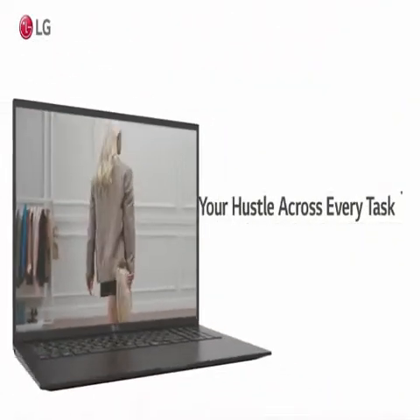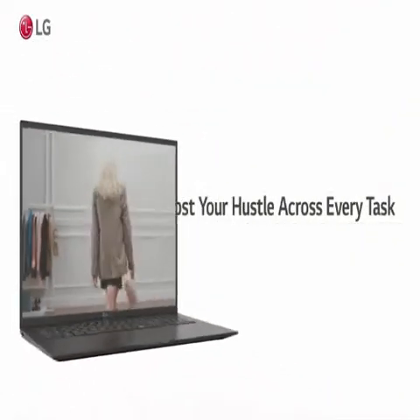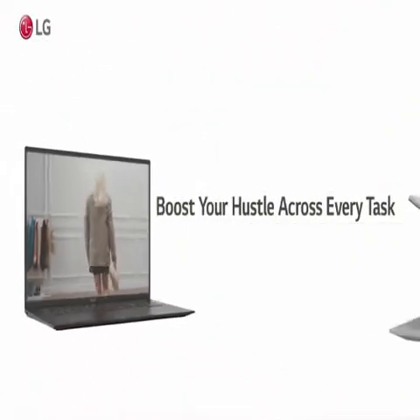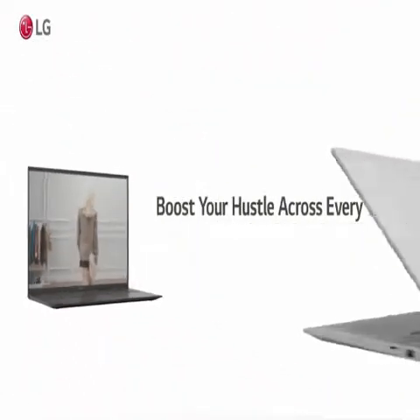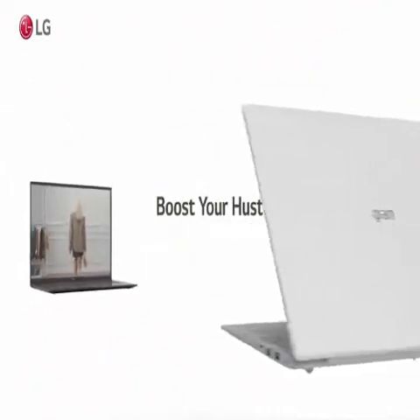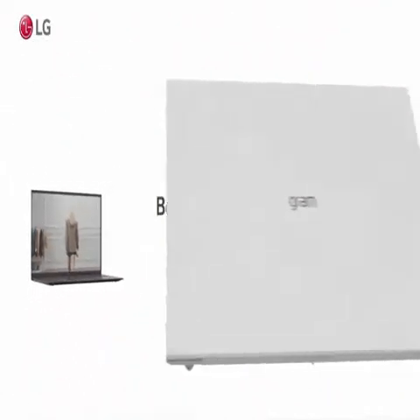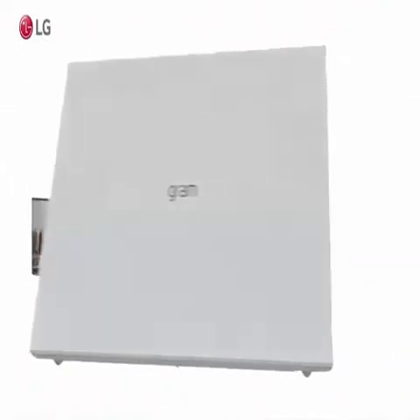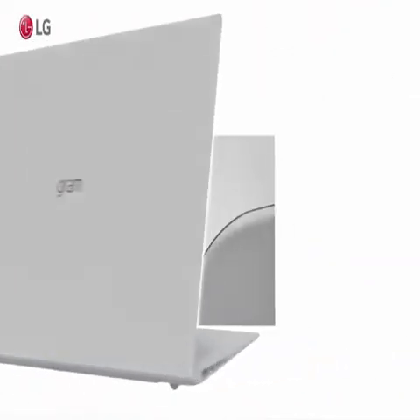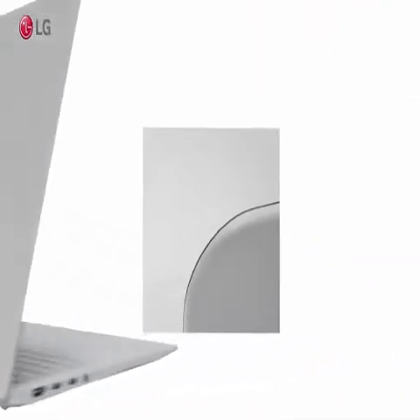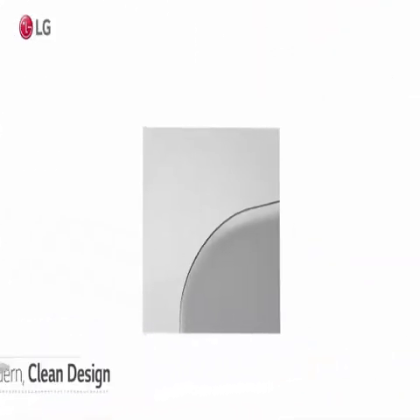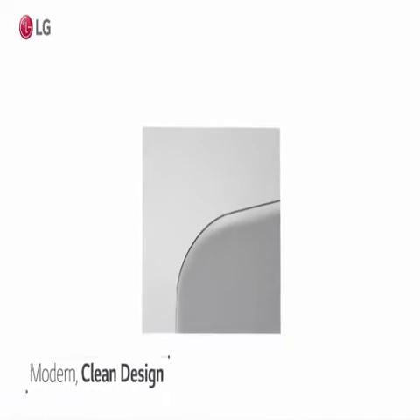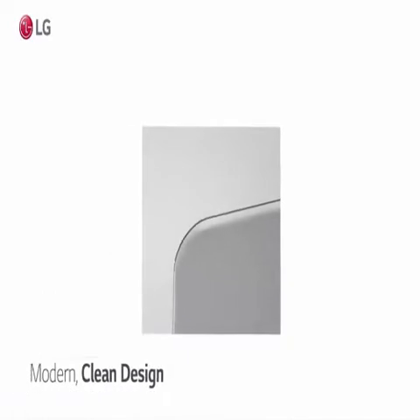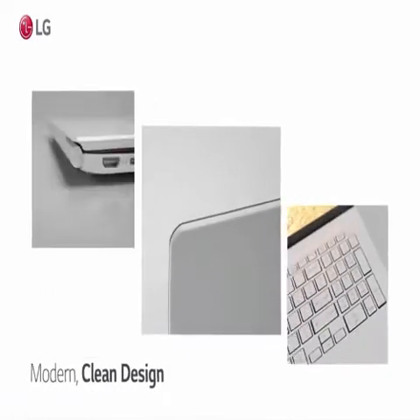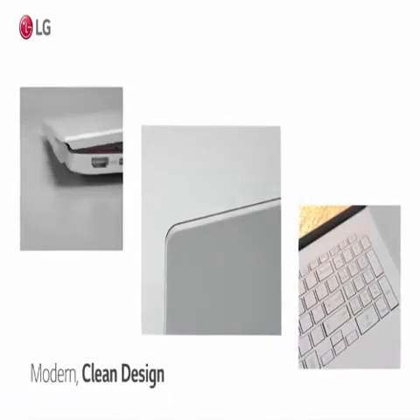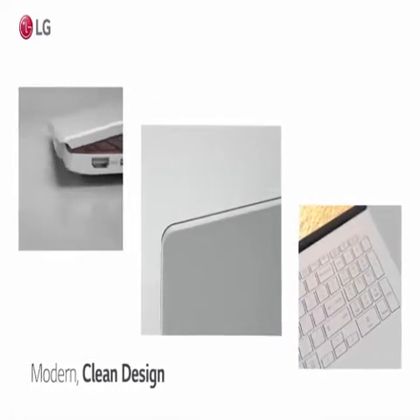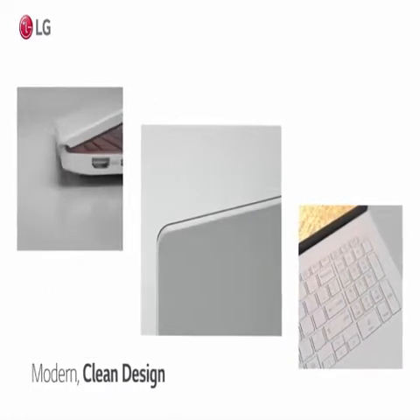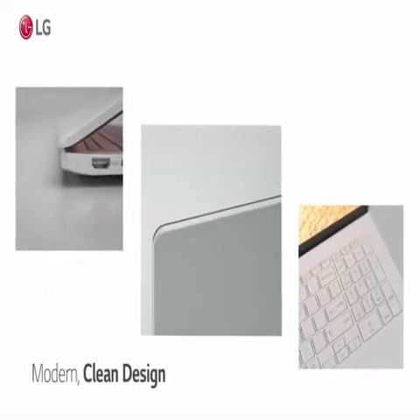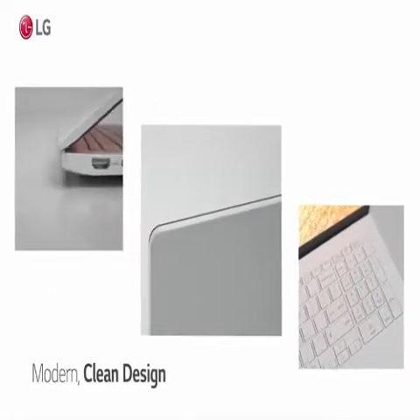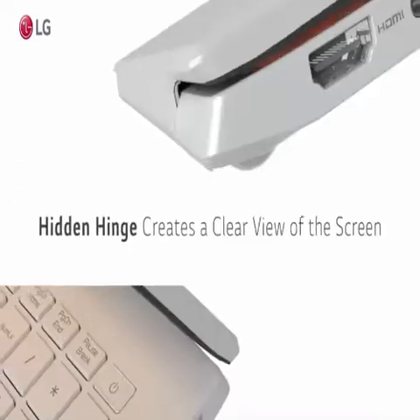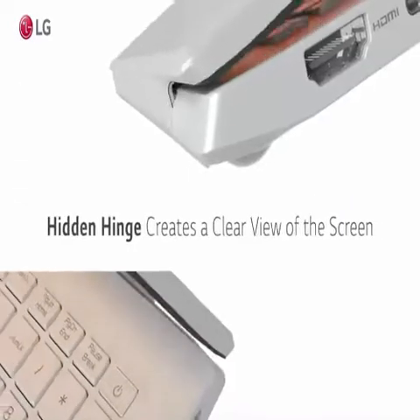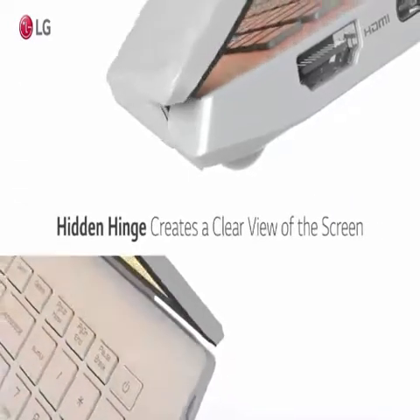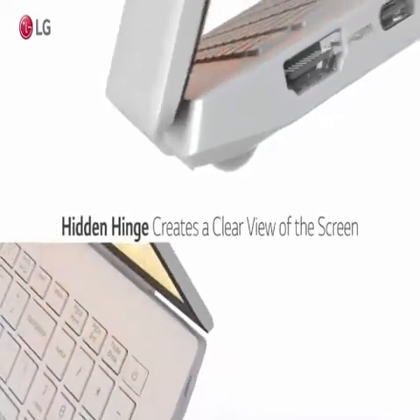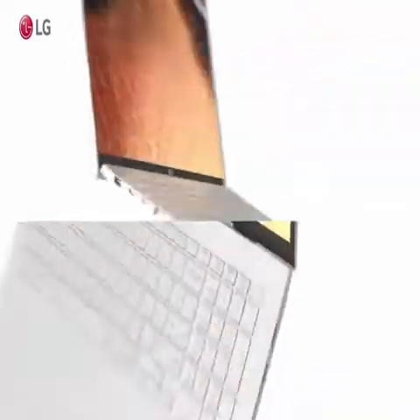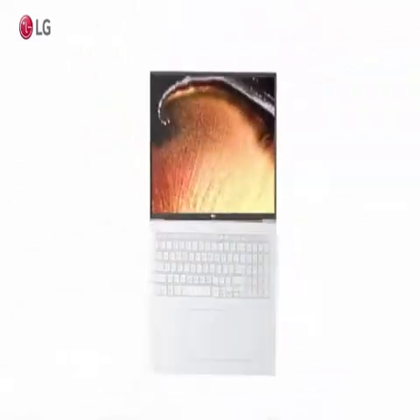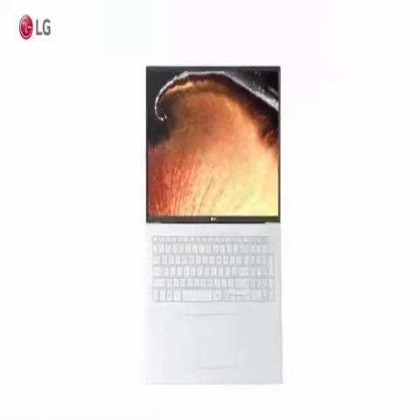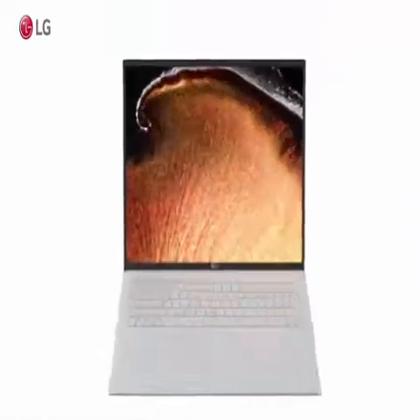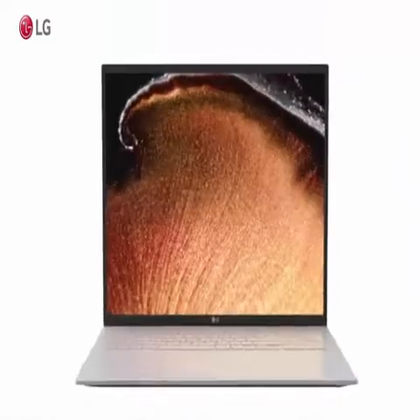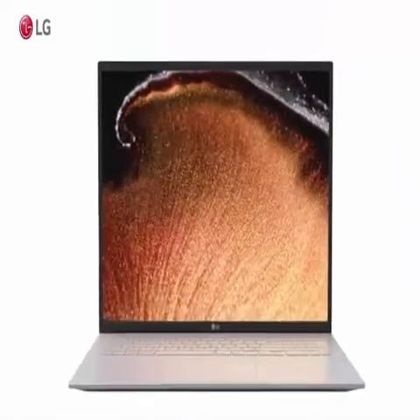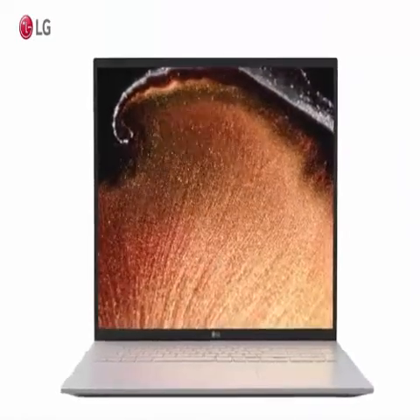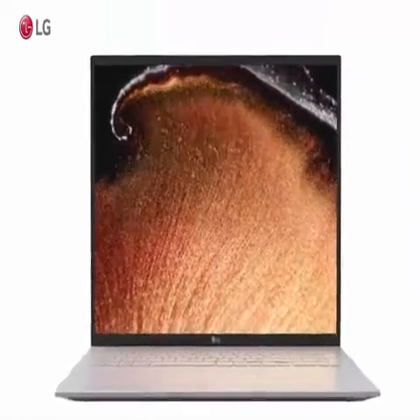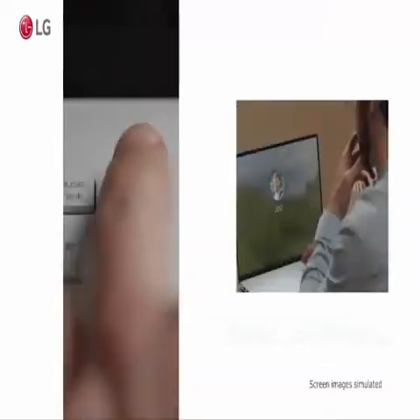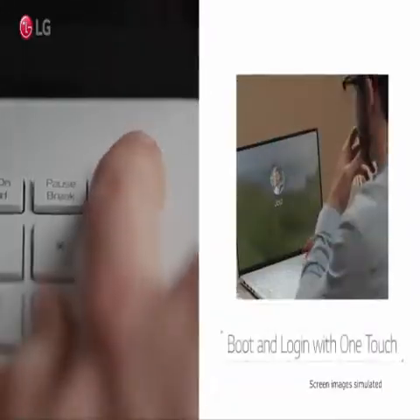About this item. 16-inch WQXGA 2560x1600 IPS LCD with DCI-P3 99% color expression.